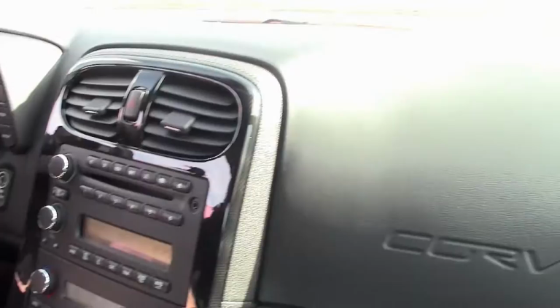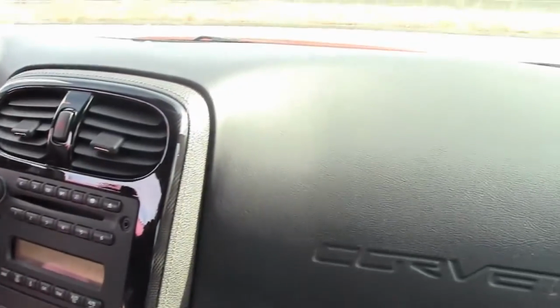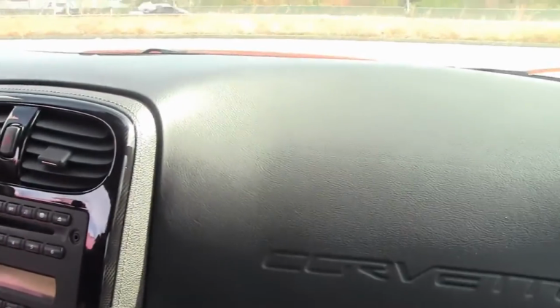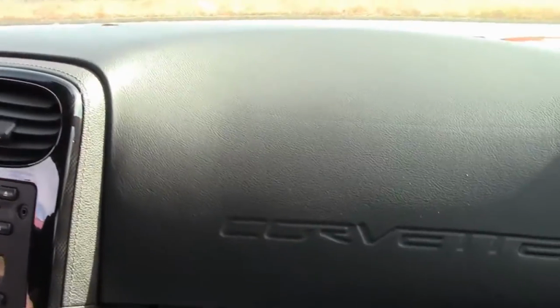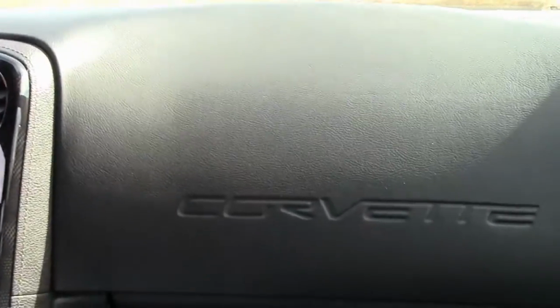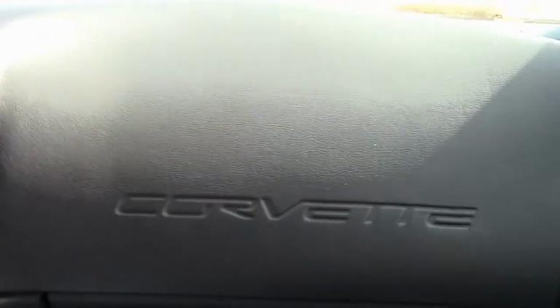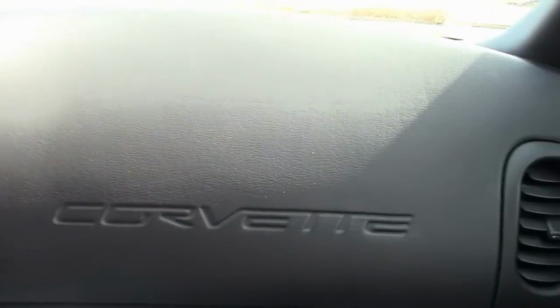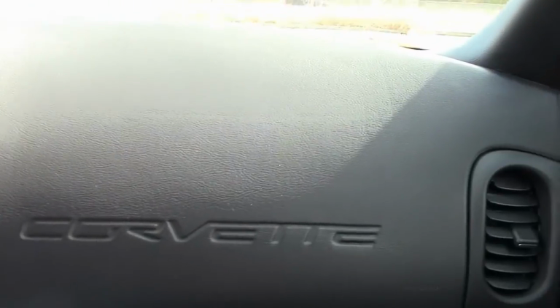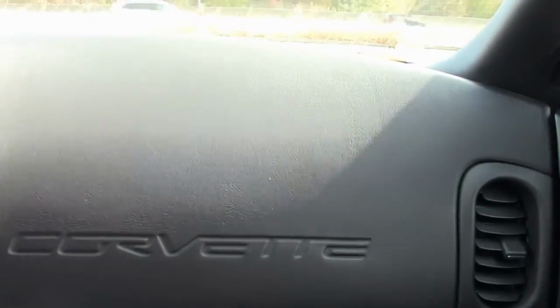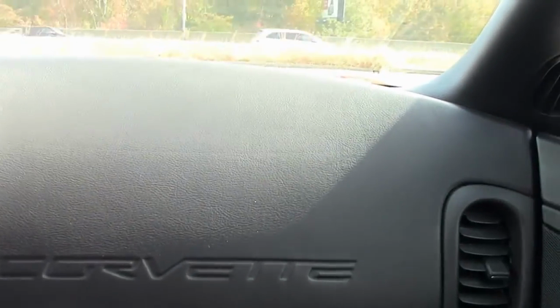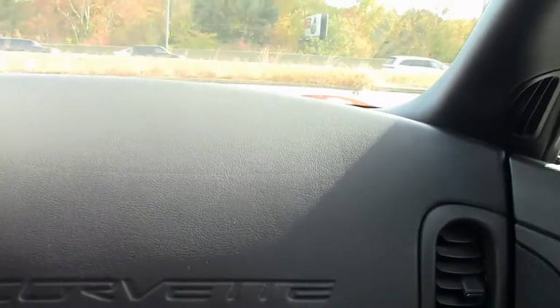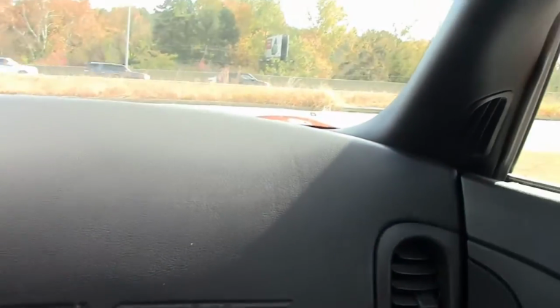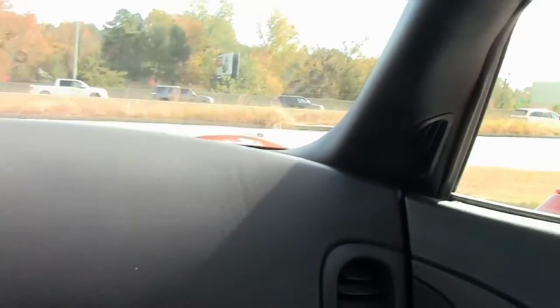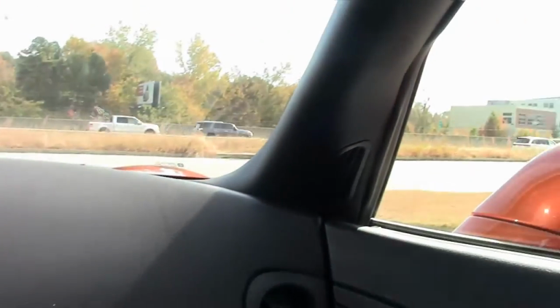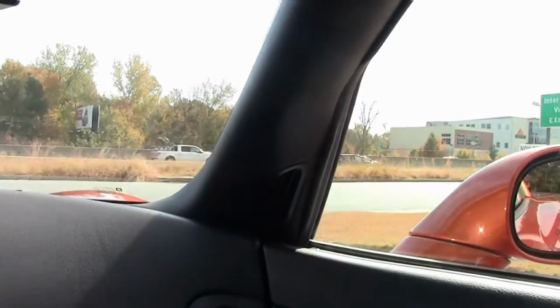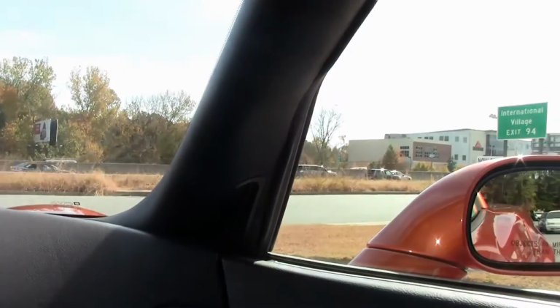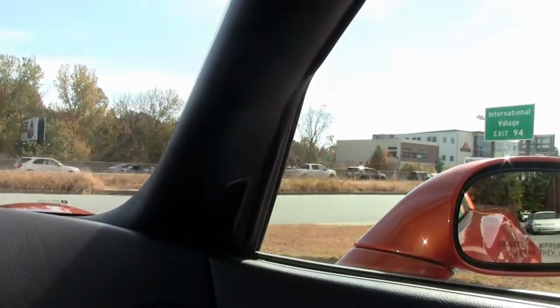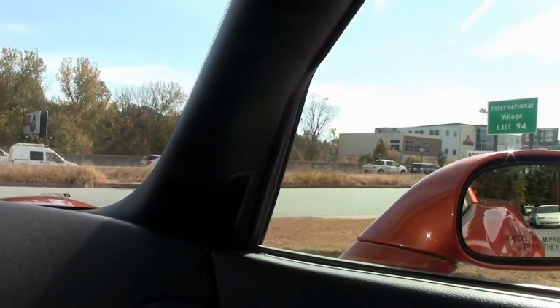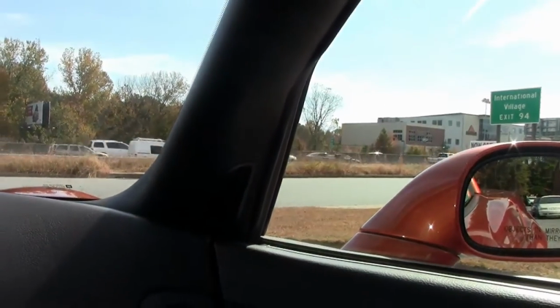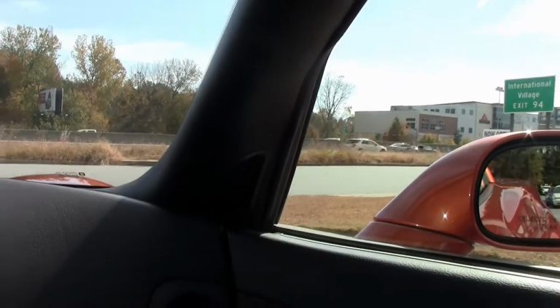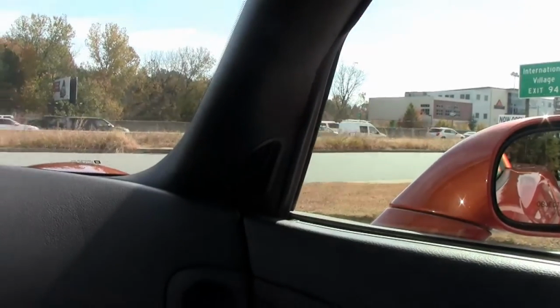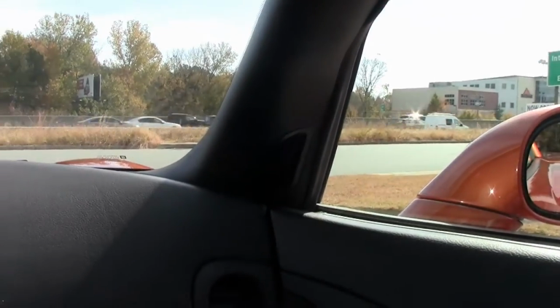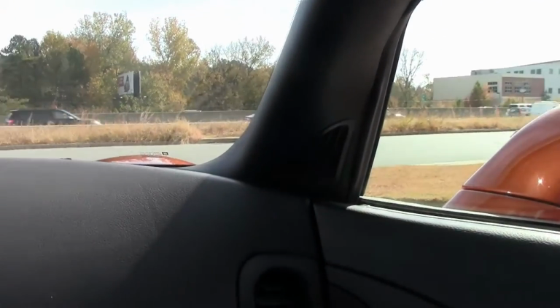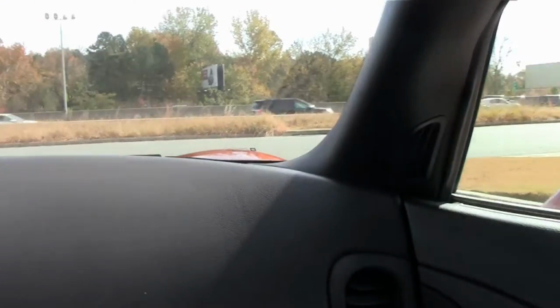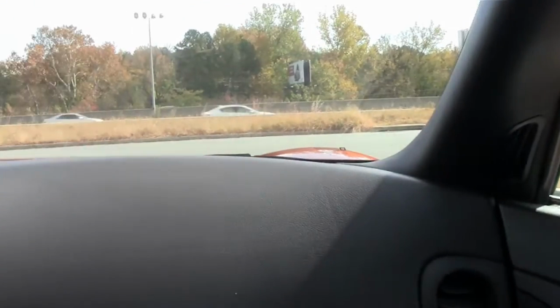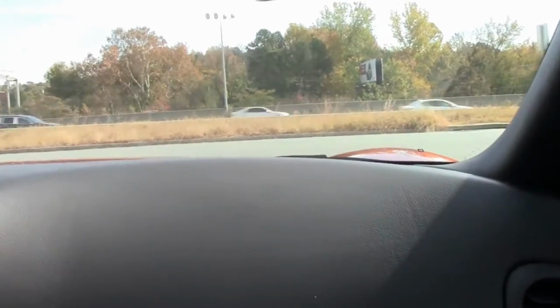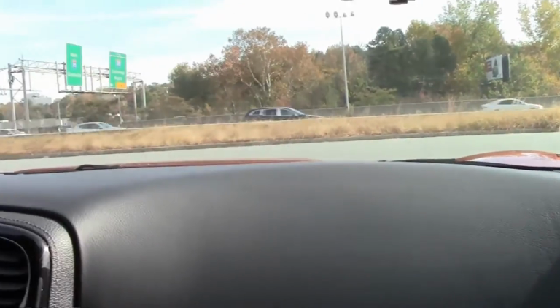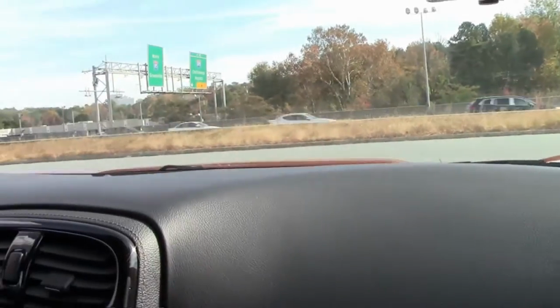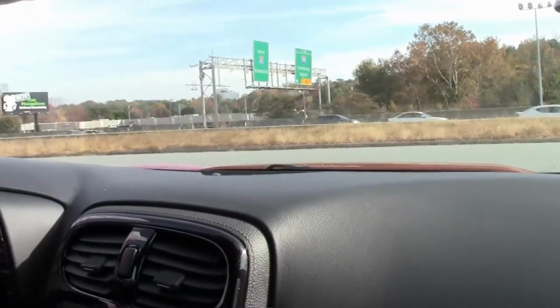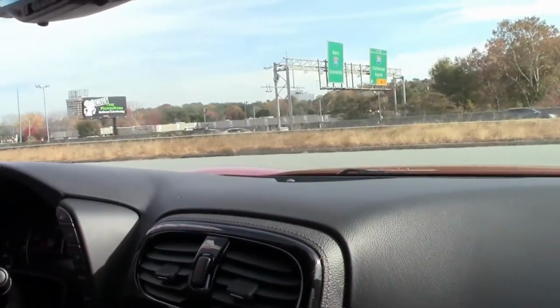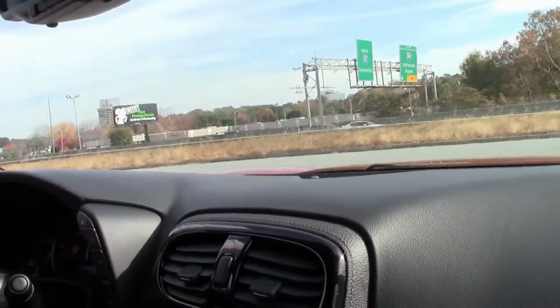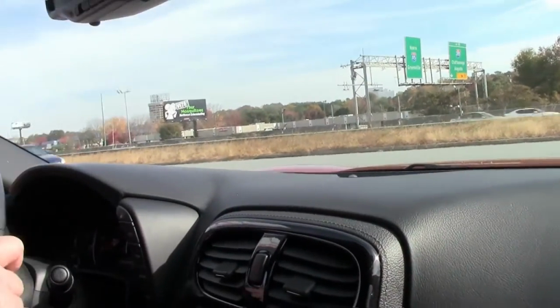Right now, I'm going to put you on the BioVet test track and let you see how this Atomic Orange will perform.